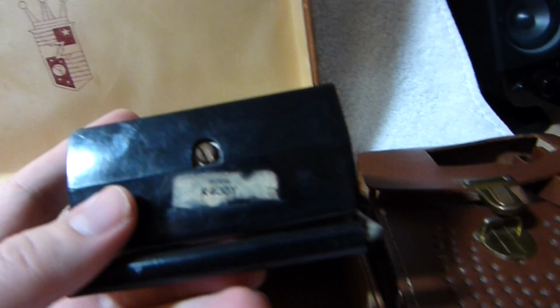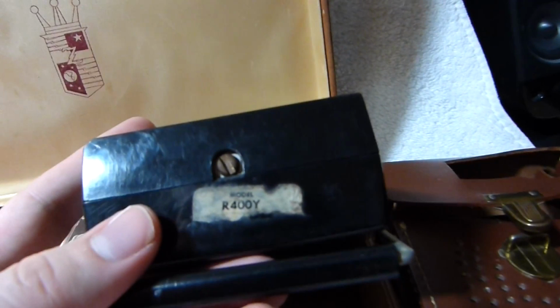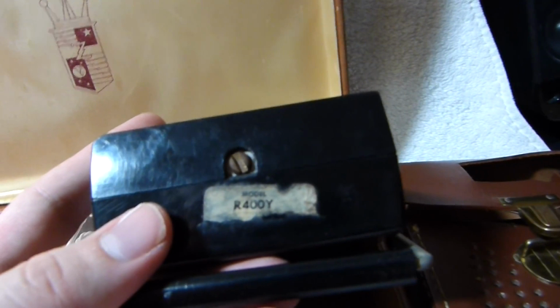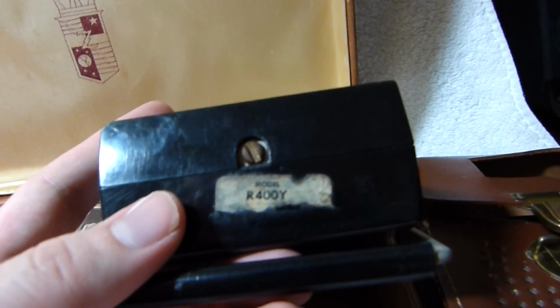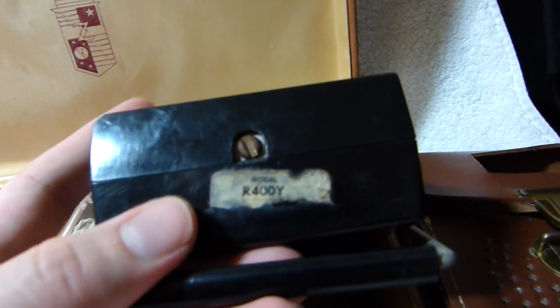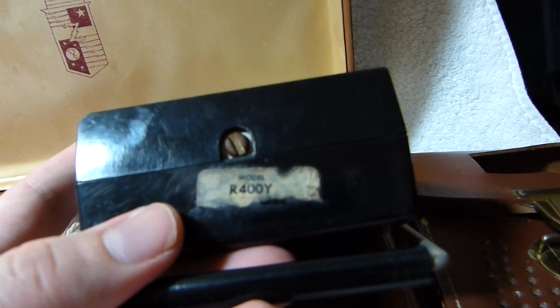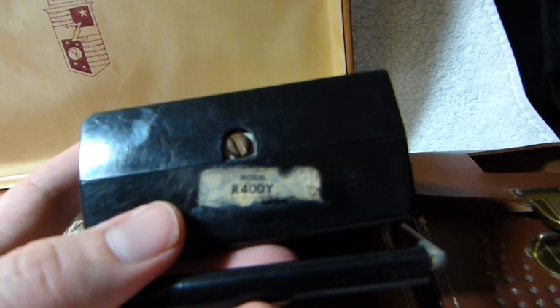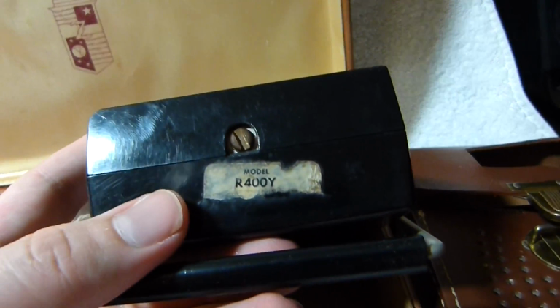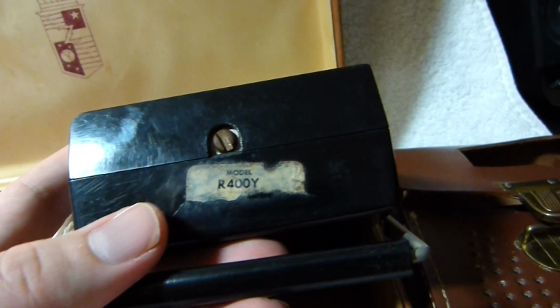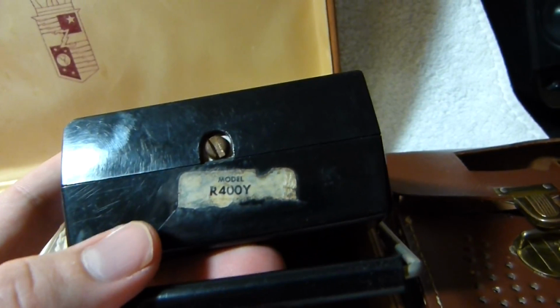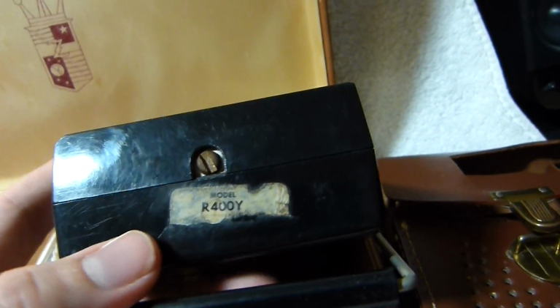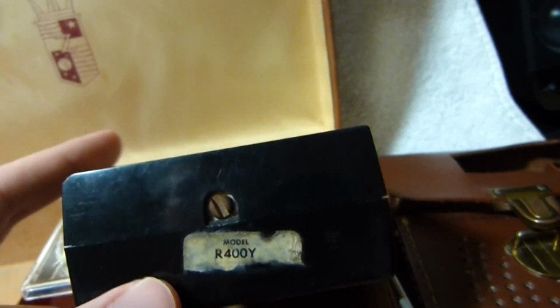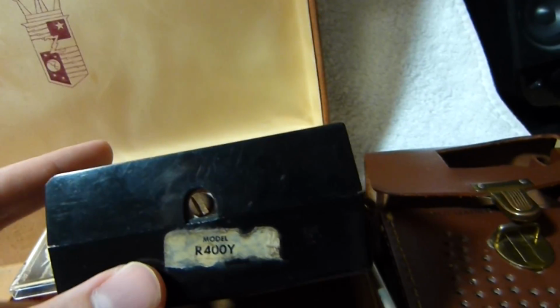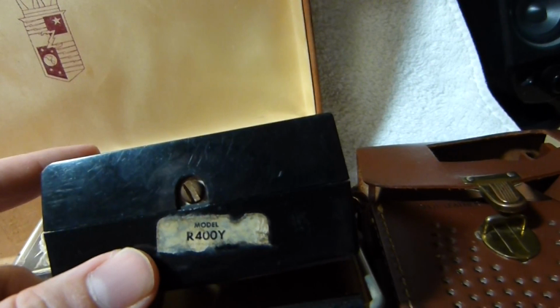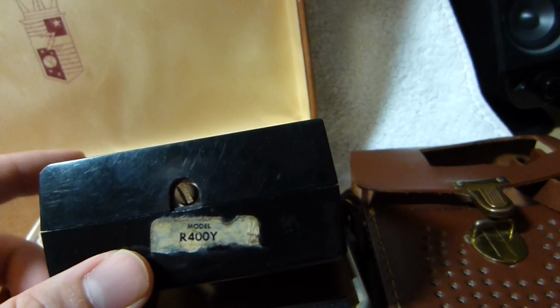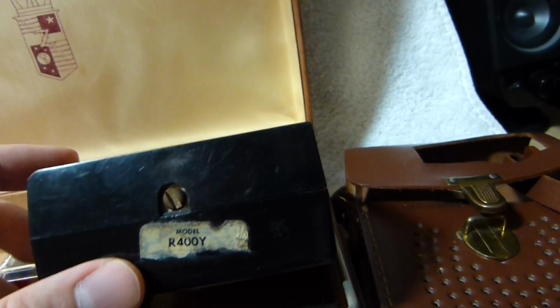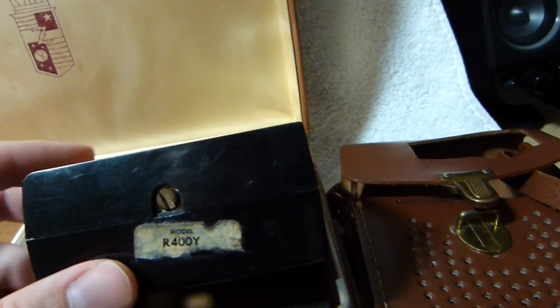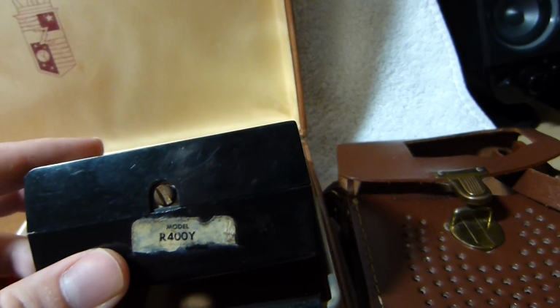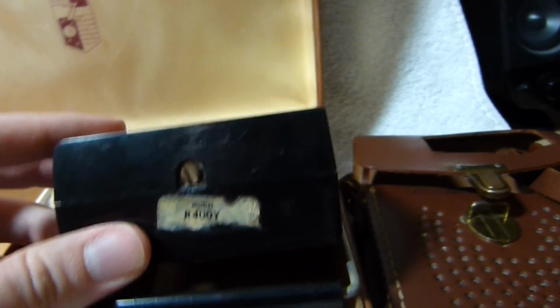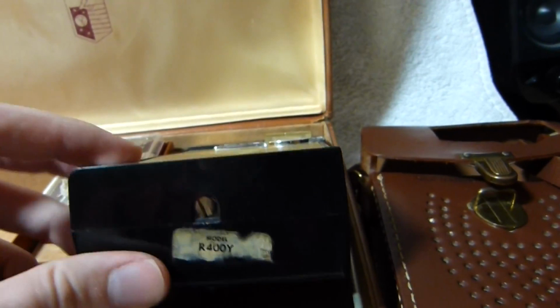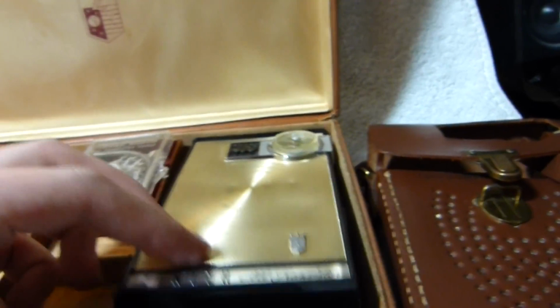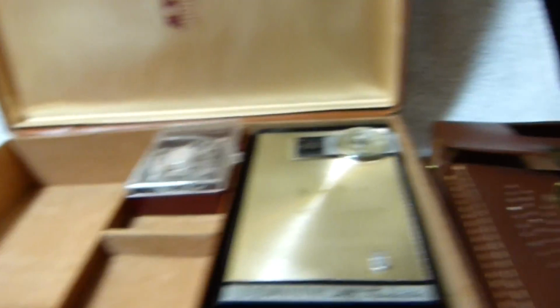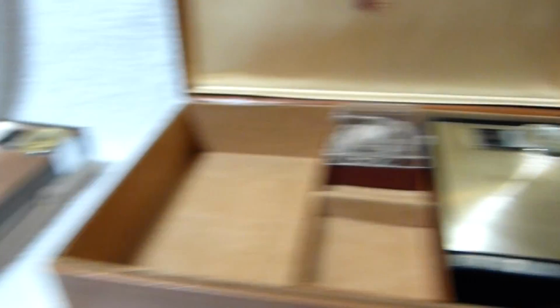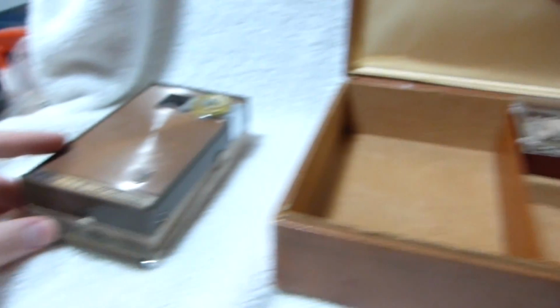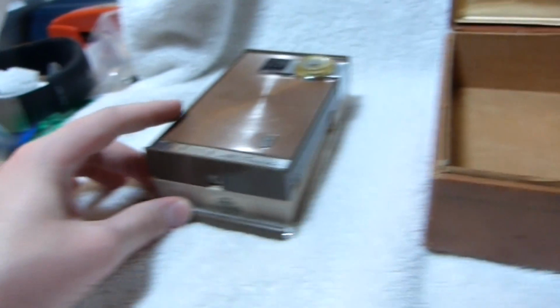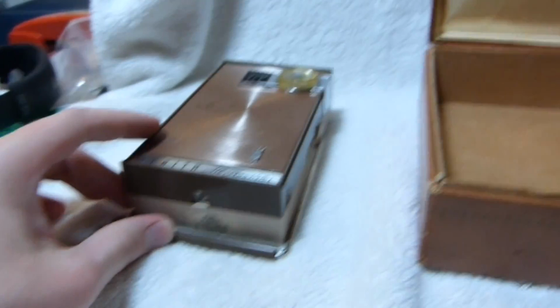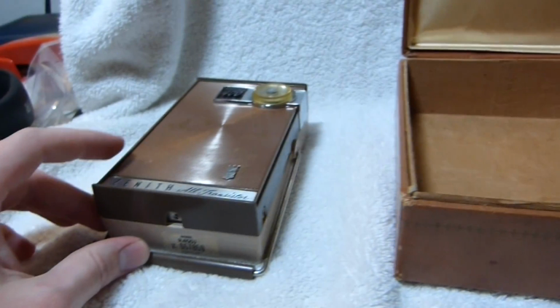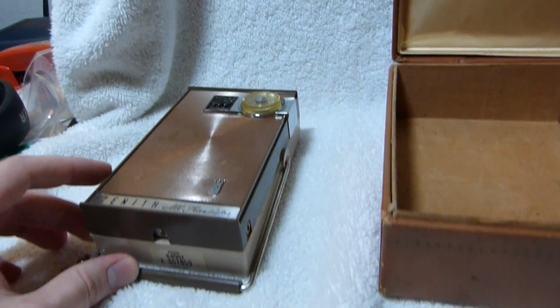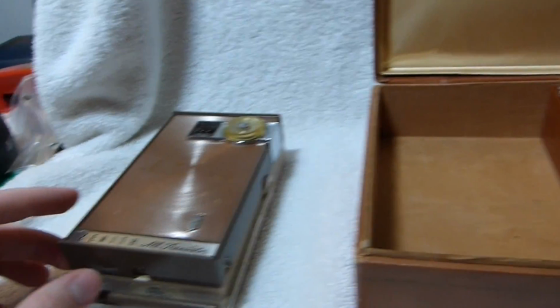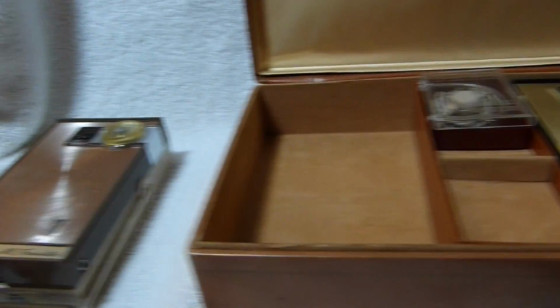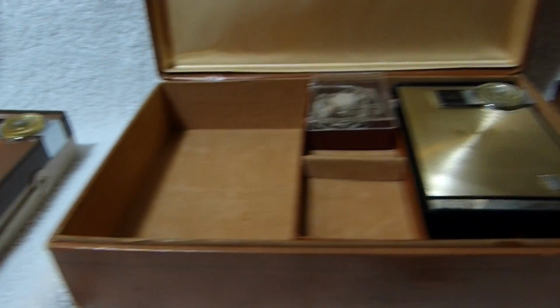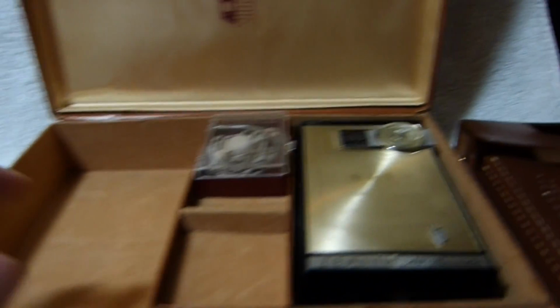The last letter of the model number is the color. Not sure why Y is black and J is brown, but anyway.